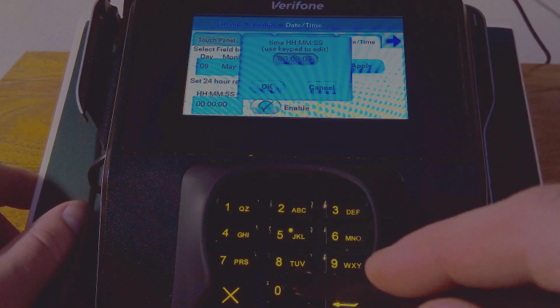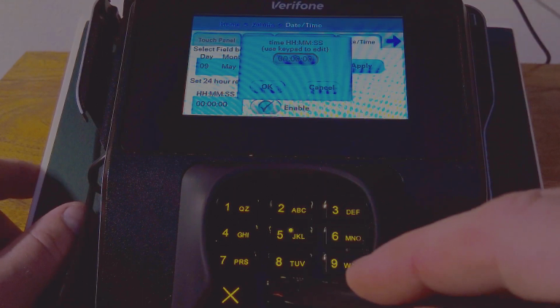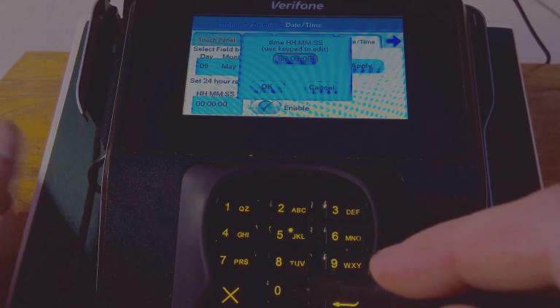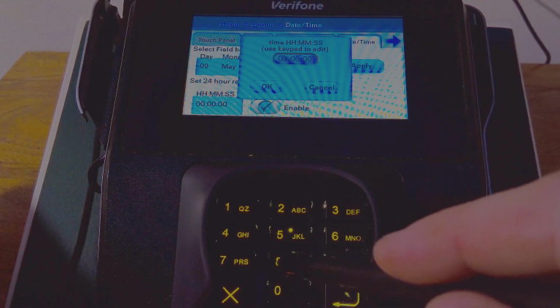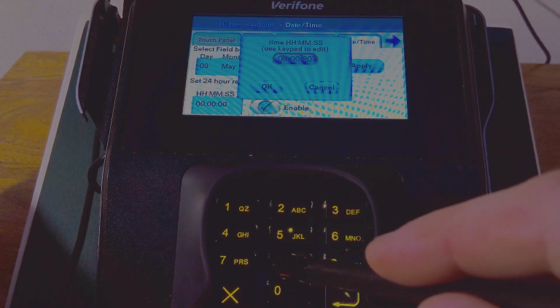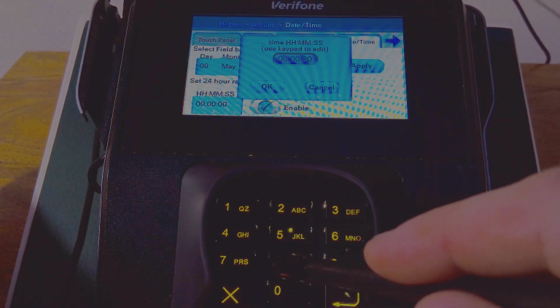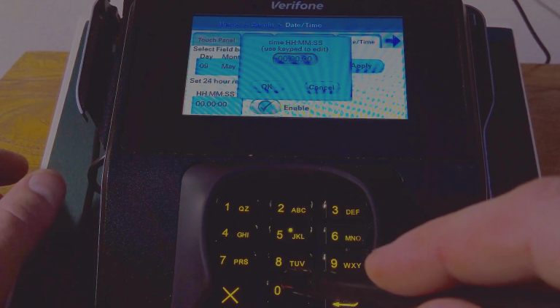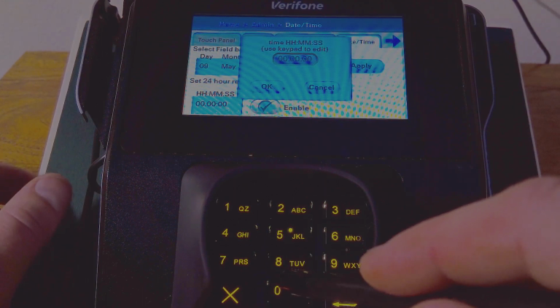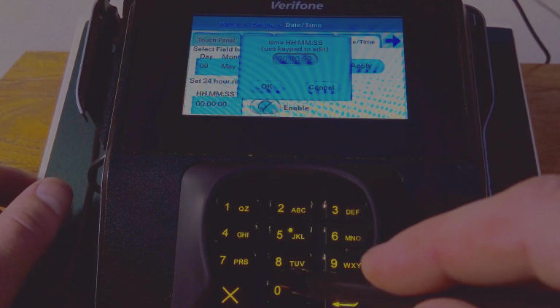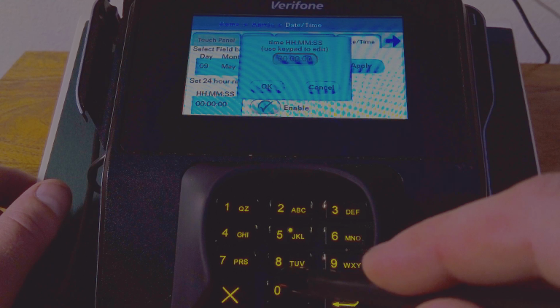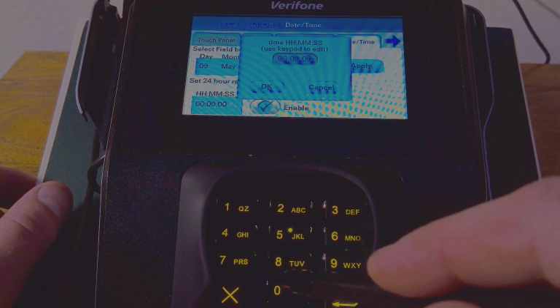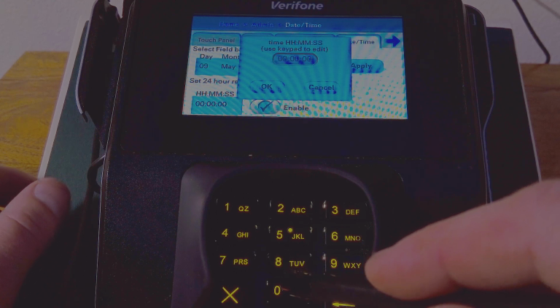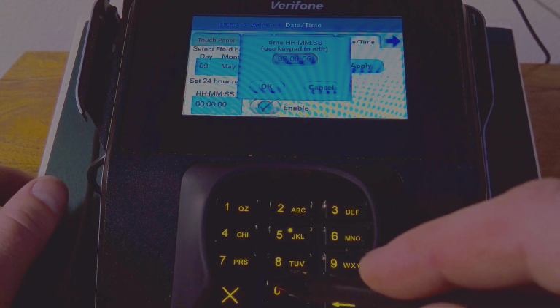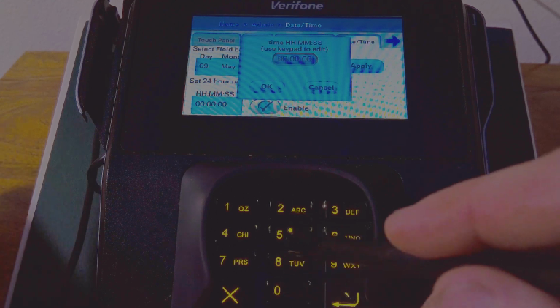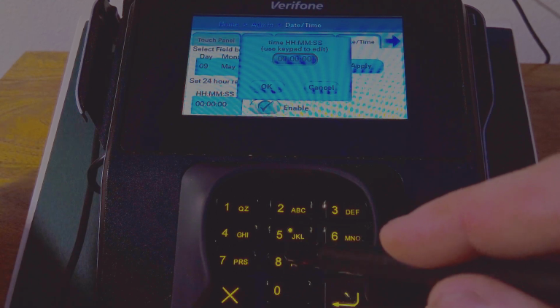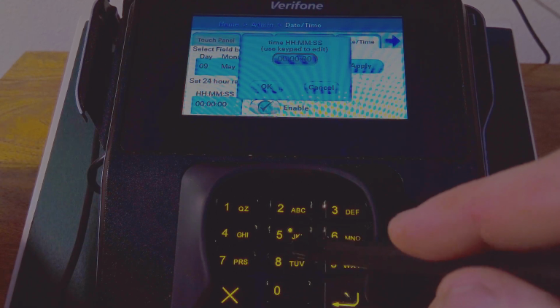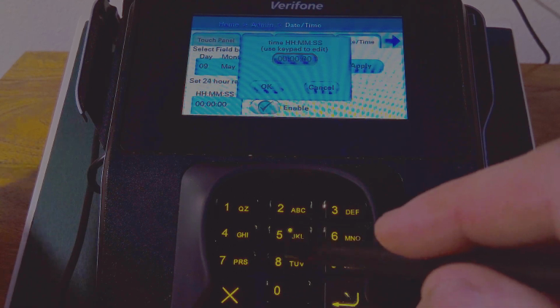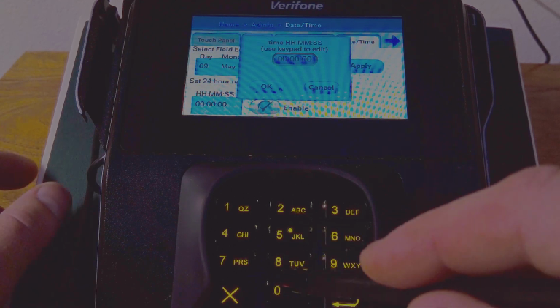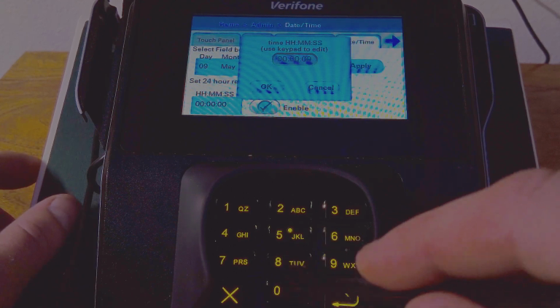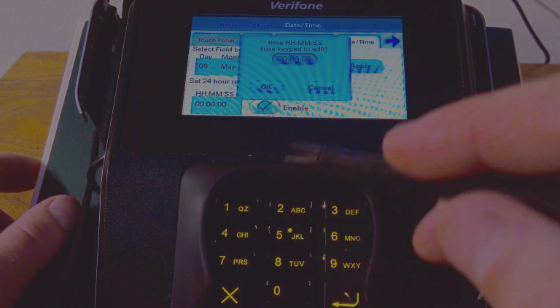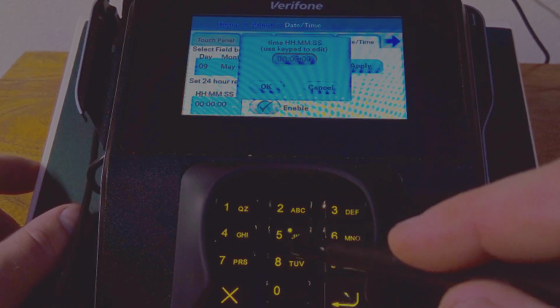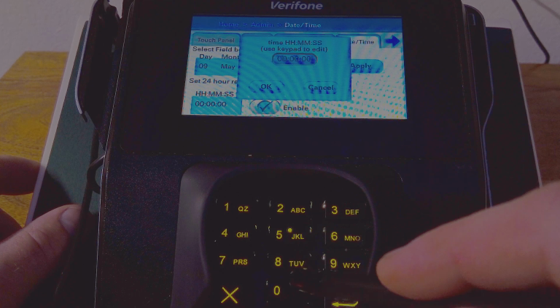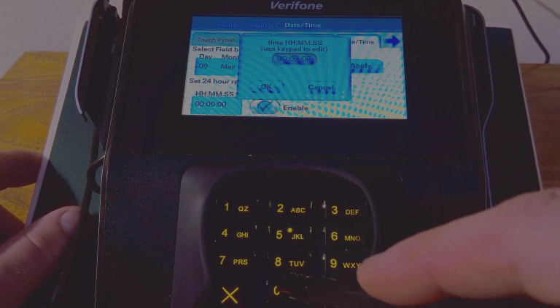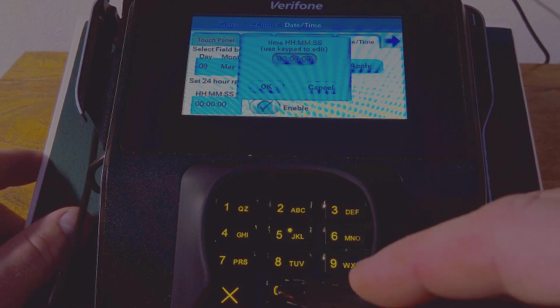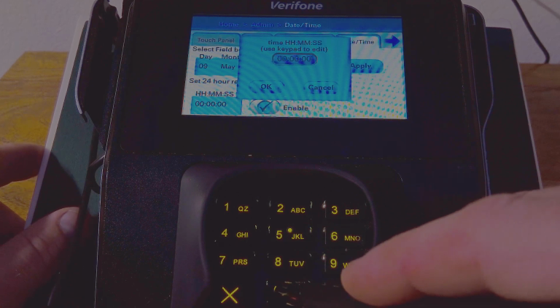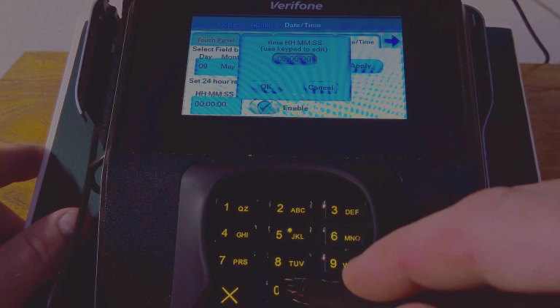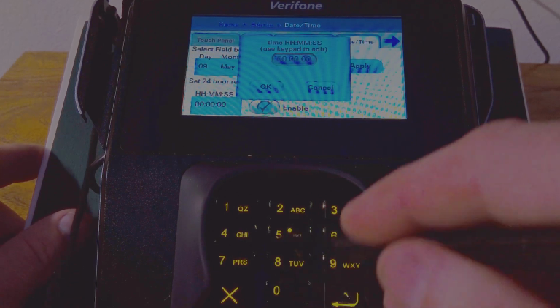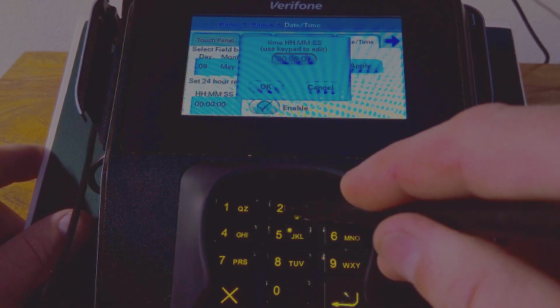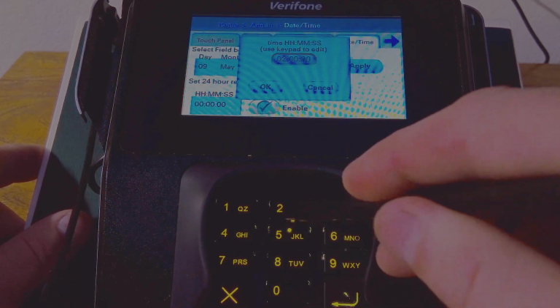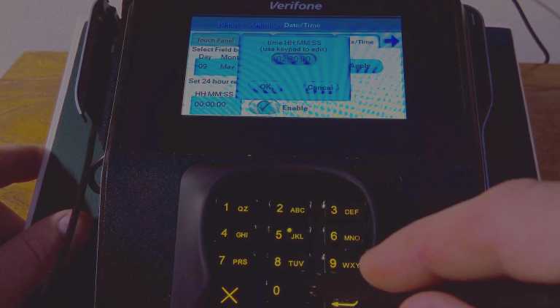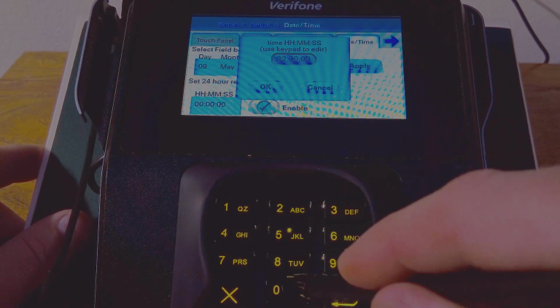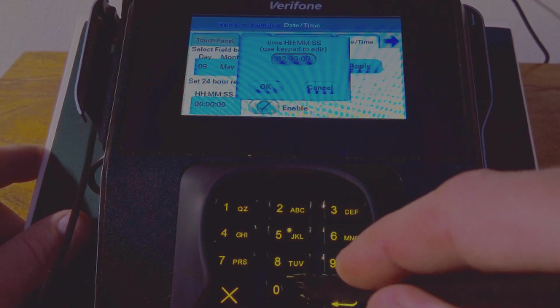I recommend doing 2 a.m., but pick the time that your business is the slowest. If you're a 24-hour site and you're slow at 3 a.m., do 3 a.m. And this is going to be in Military Time. So I'm going to enter 0, 2, 0, 0.